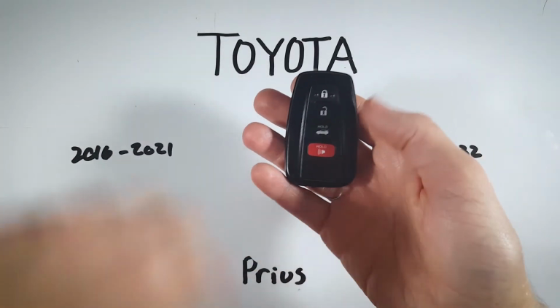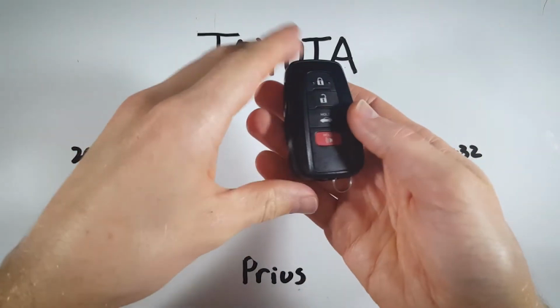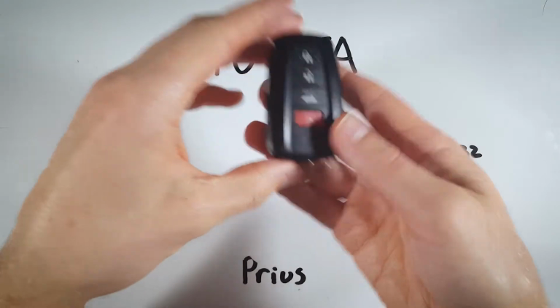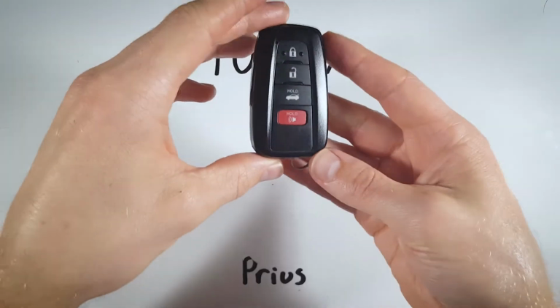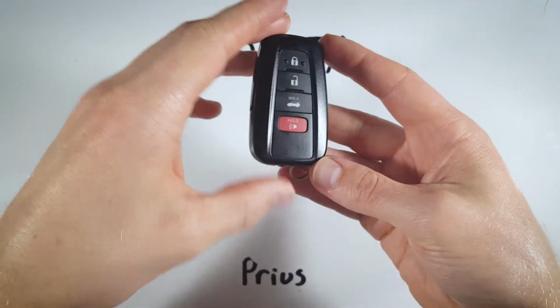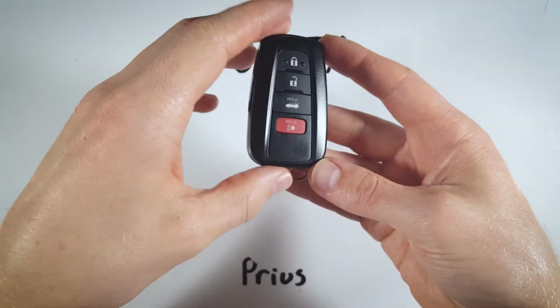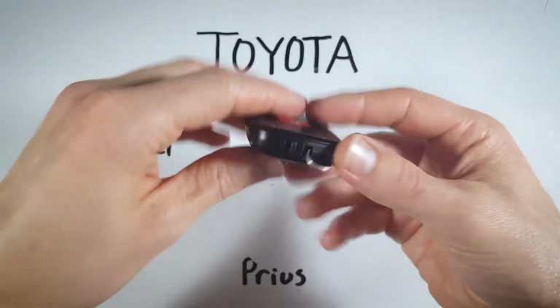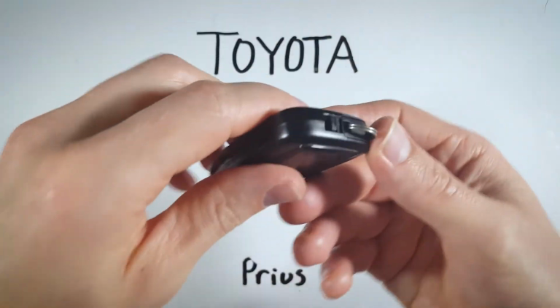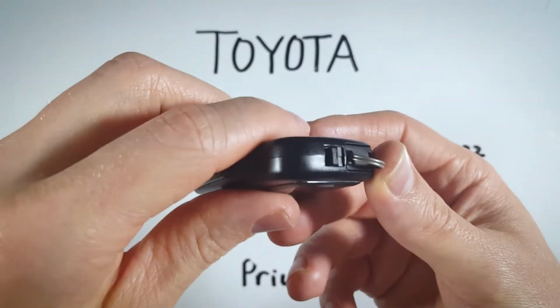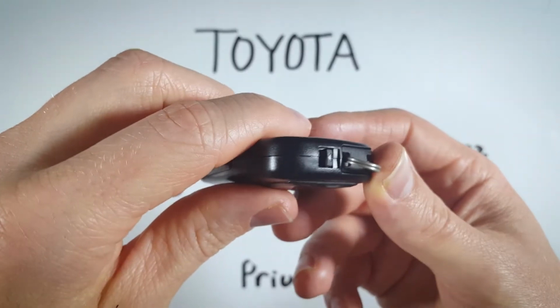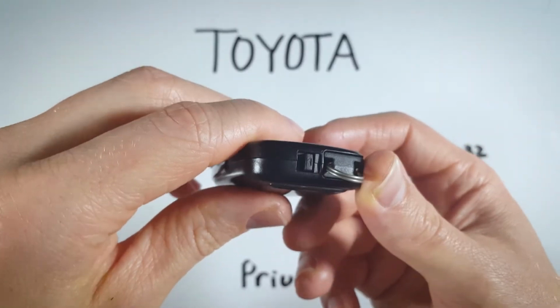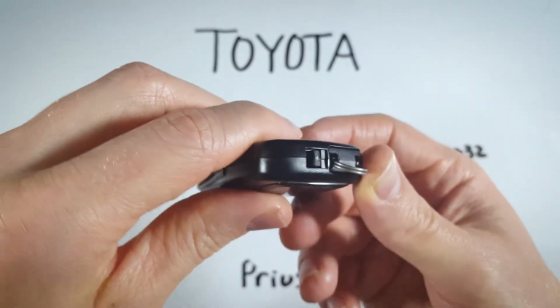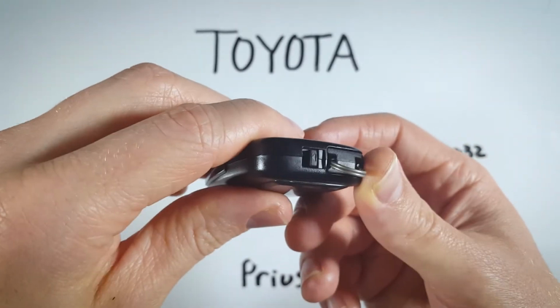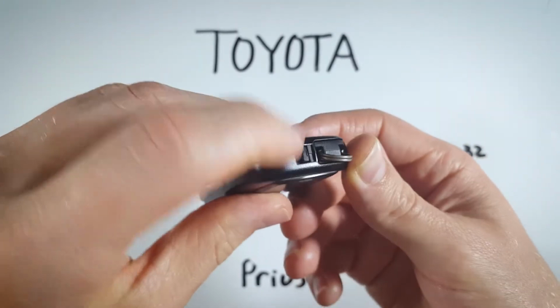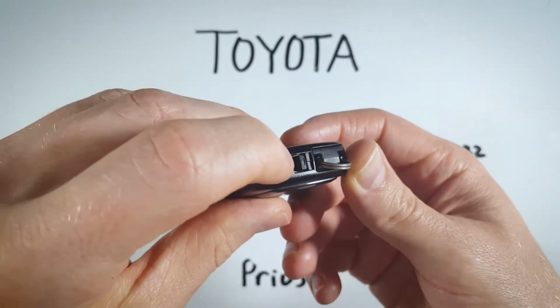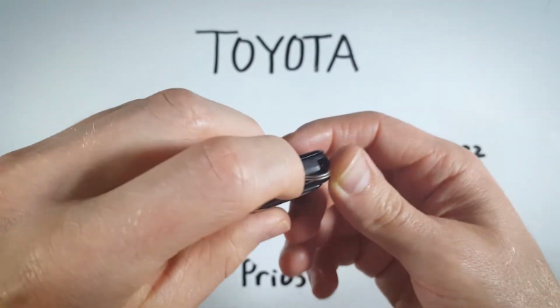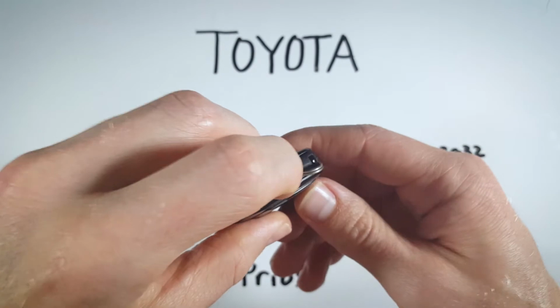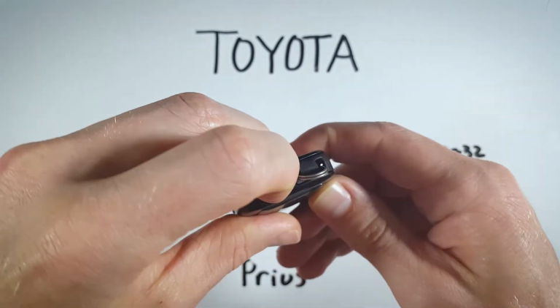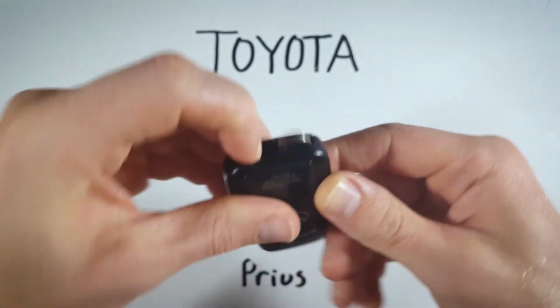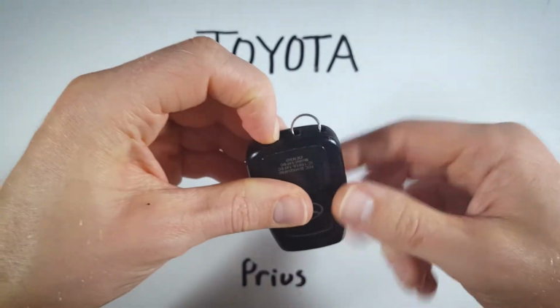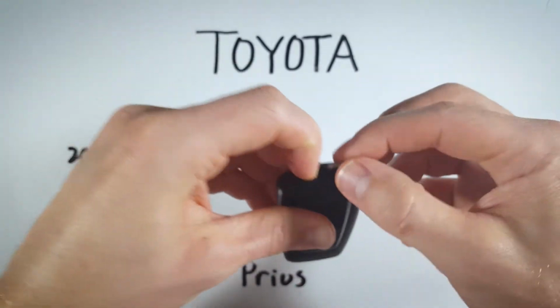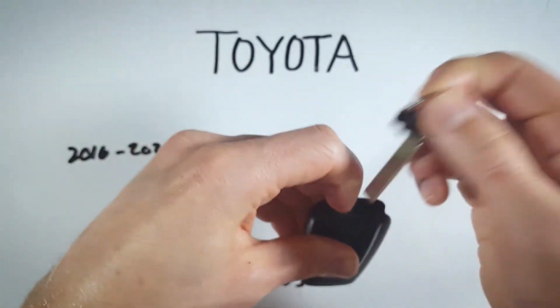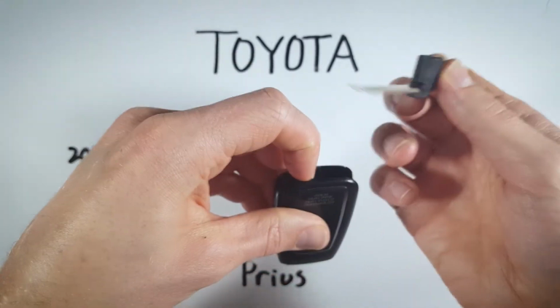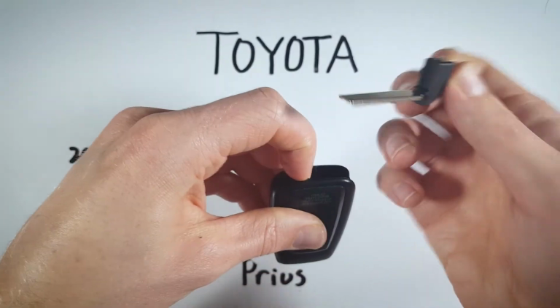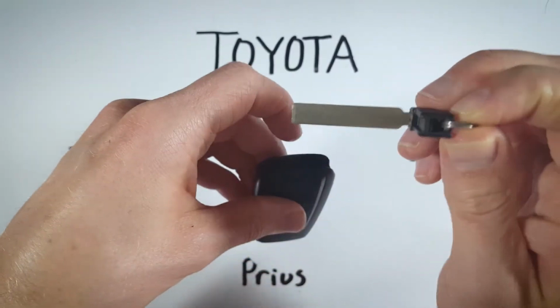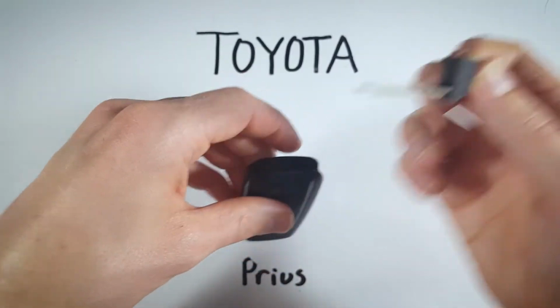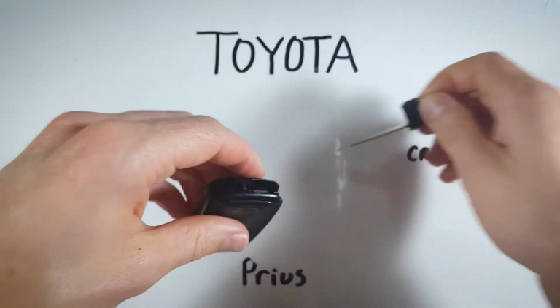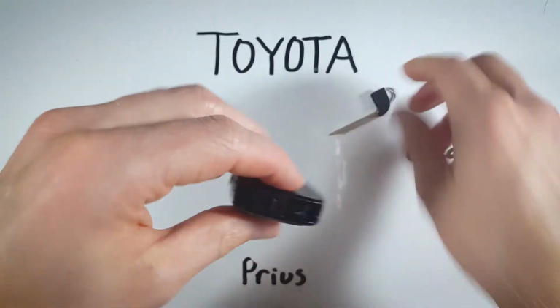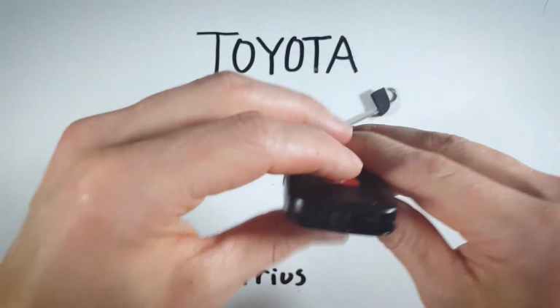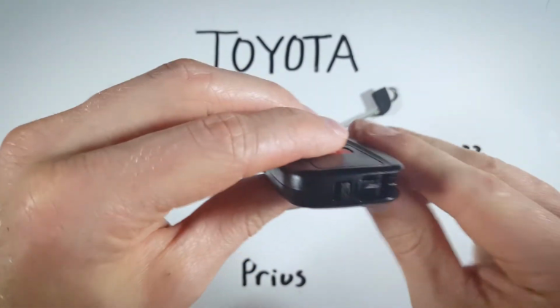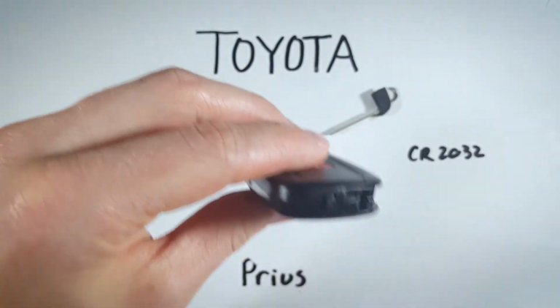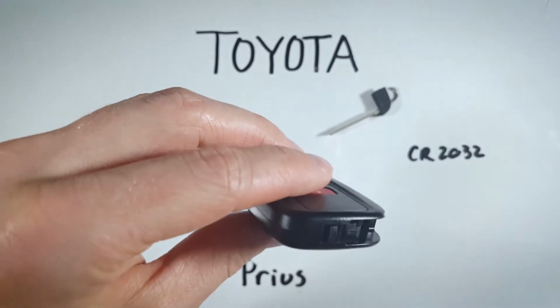The first step is to look at the bottom of the device. You can see there is a switch down there — go ahead and hold that down, which will allow us to remove the internal key.